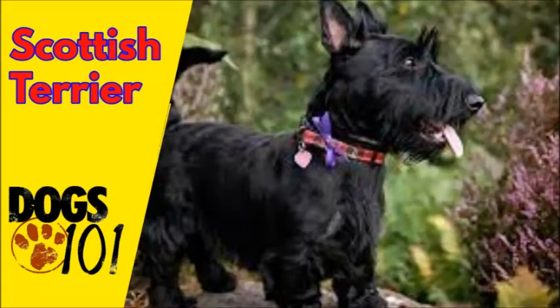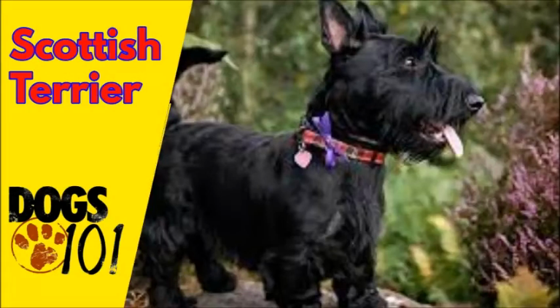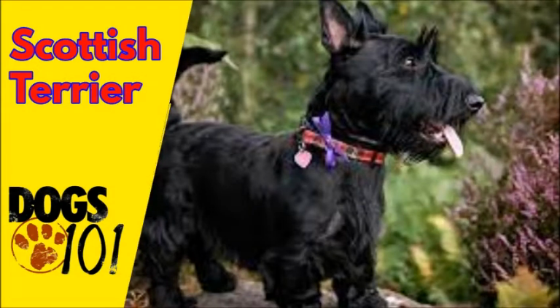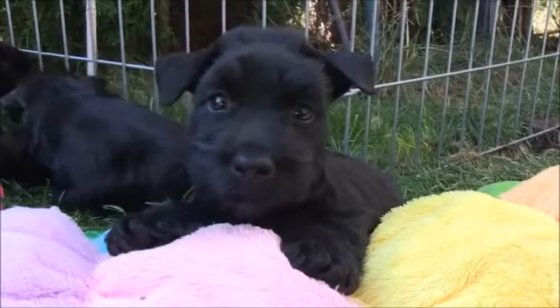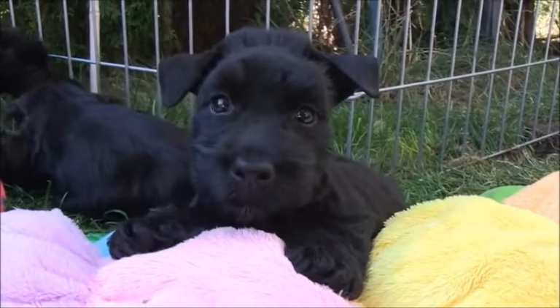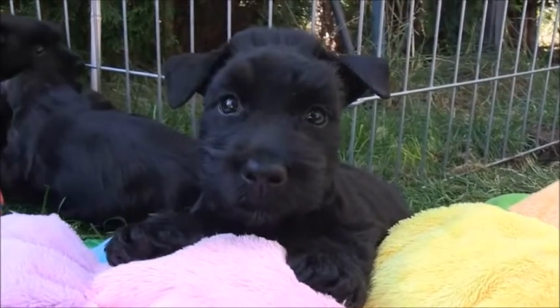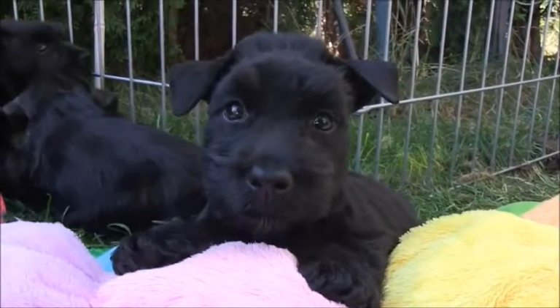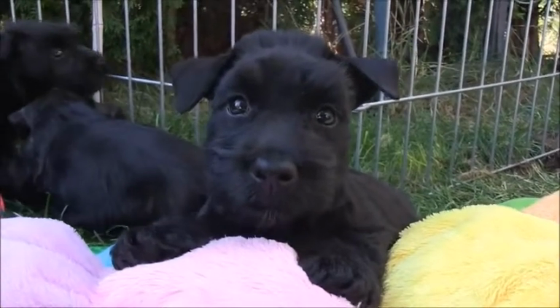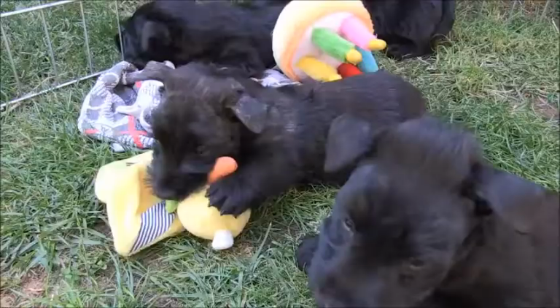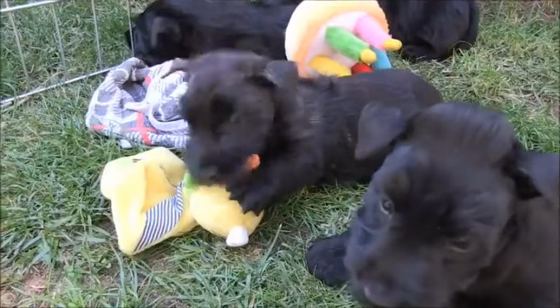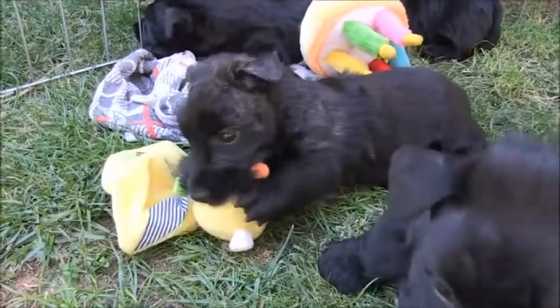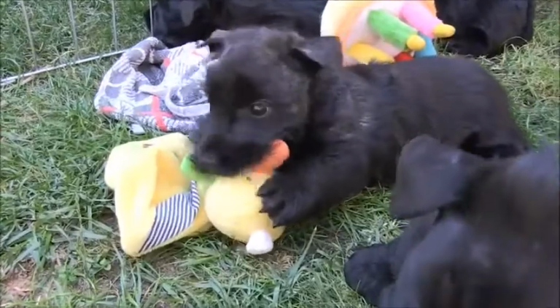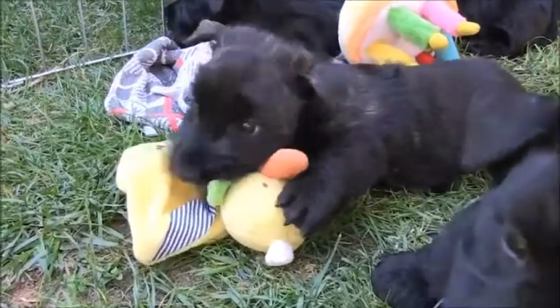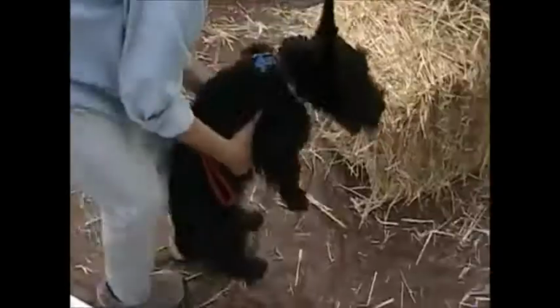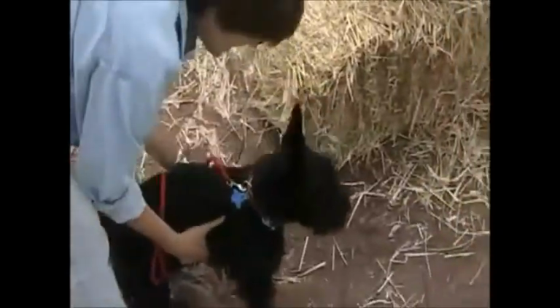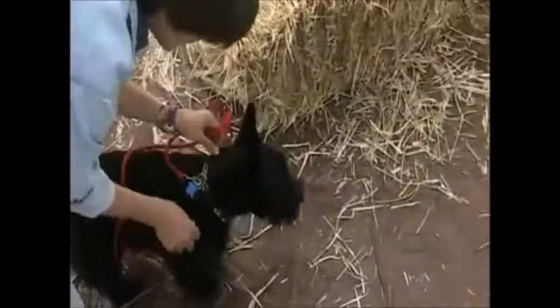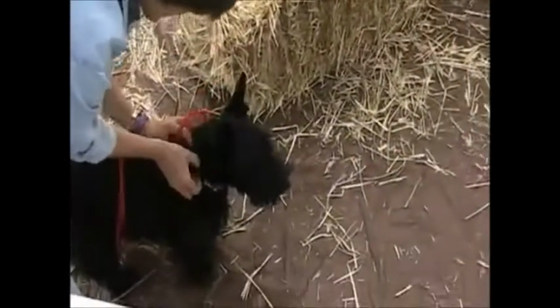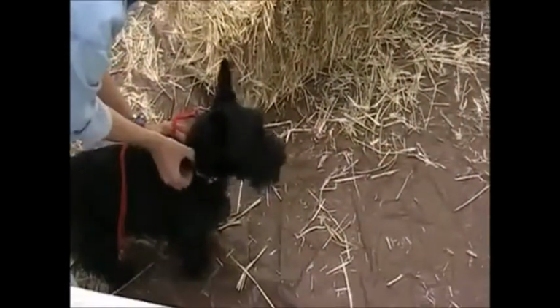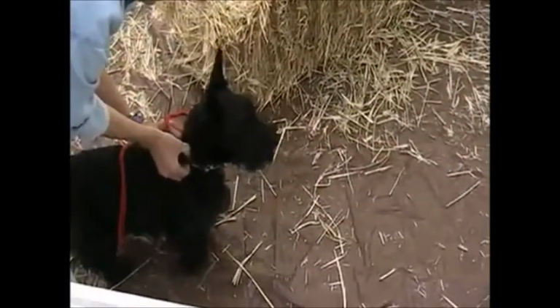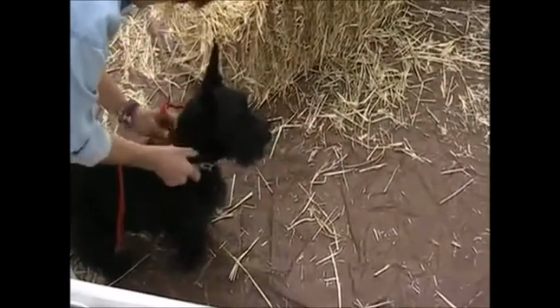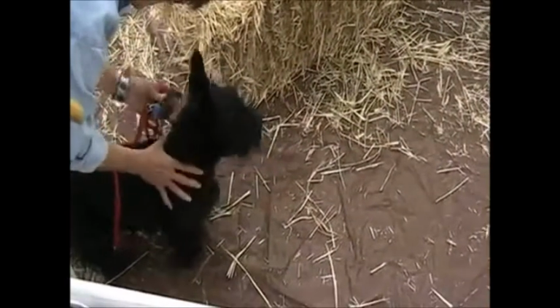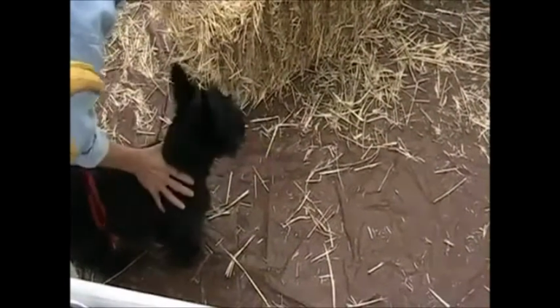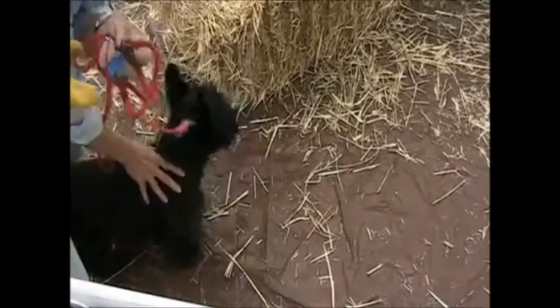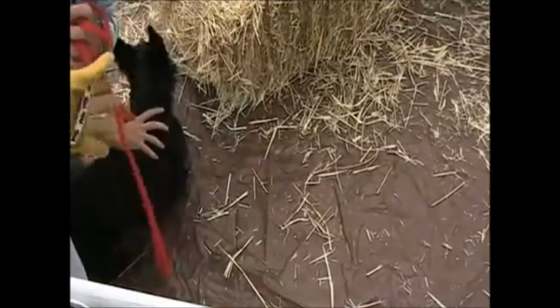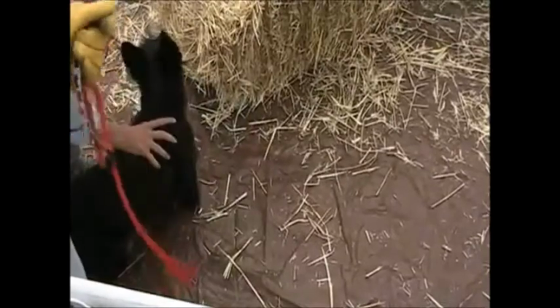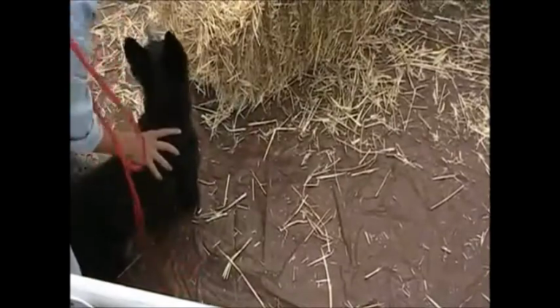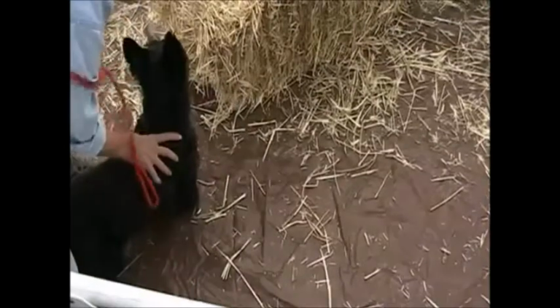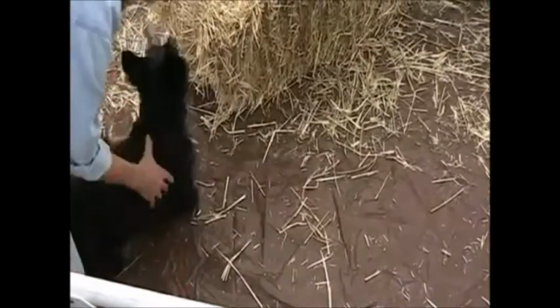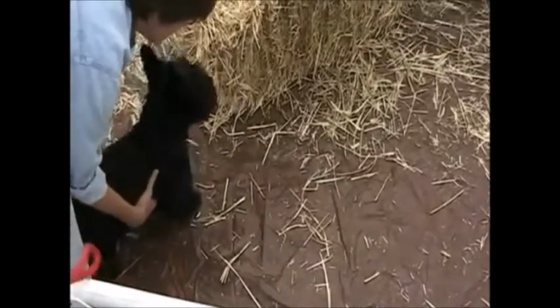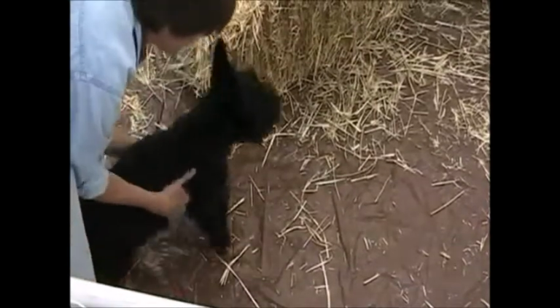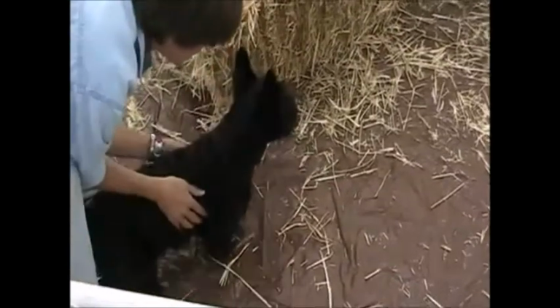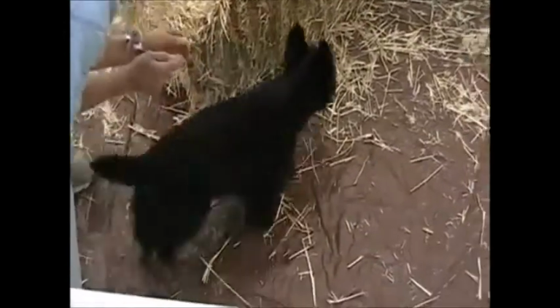The Scottish Terrier, popularly known as the Scotty, is a breed of small terrier dogs. One of several breeds from the Scottish Highlands, it was originally bred to kill rodents on farms, and to hunt foxes and badgers over the tough terrain of the region.